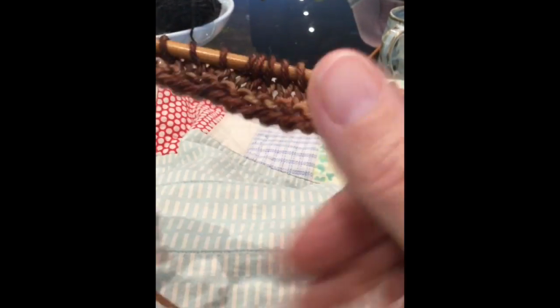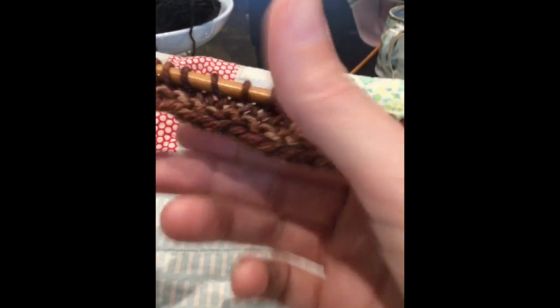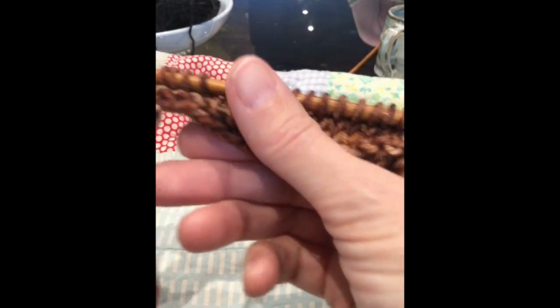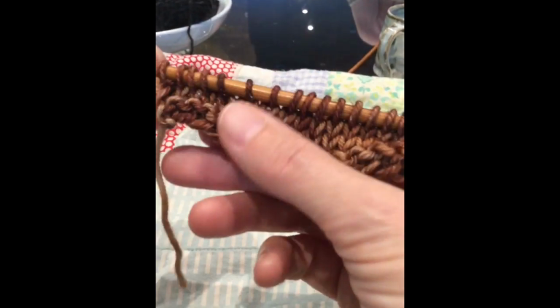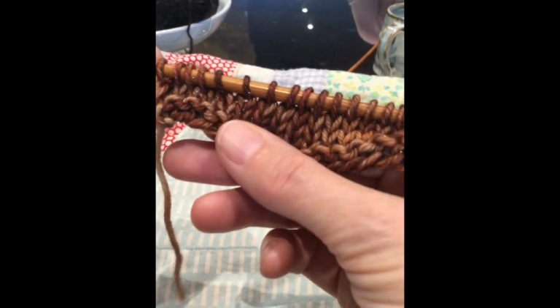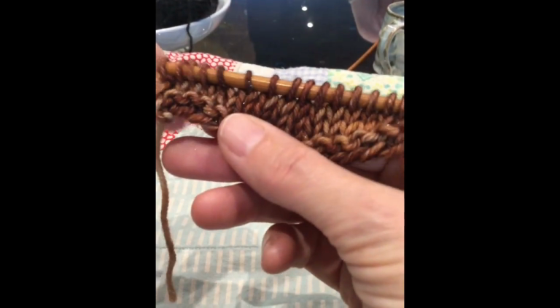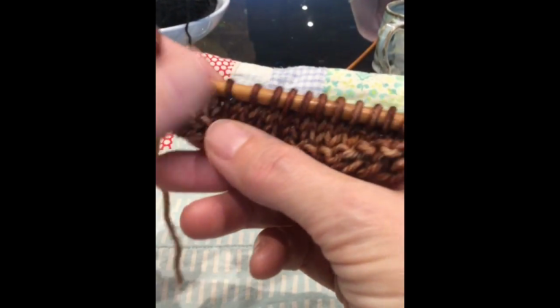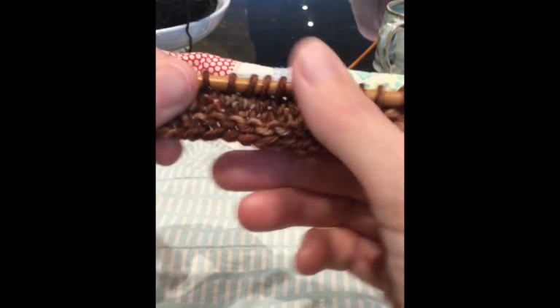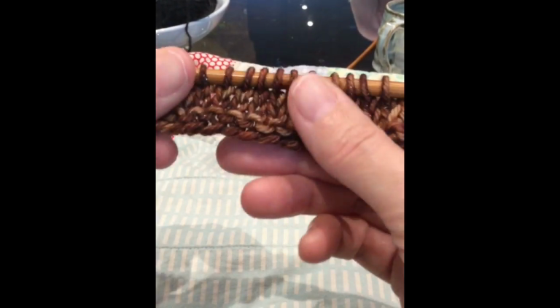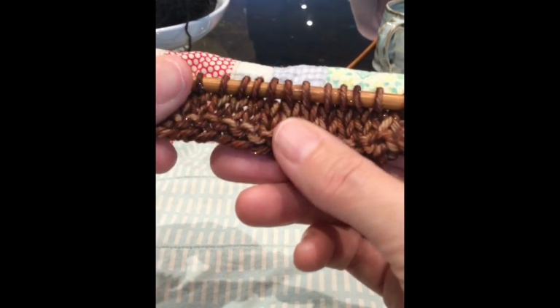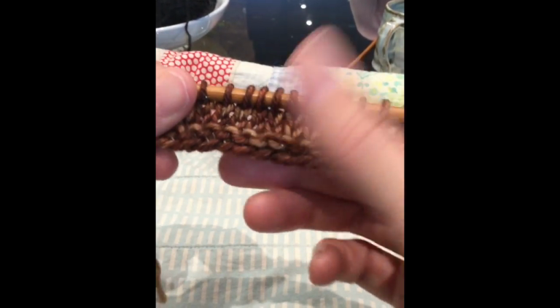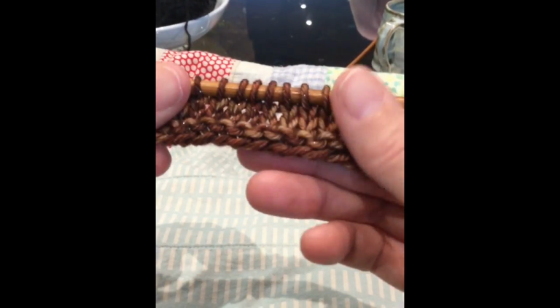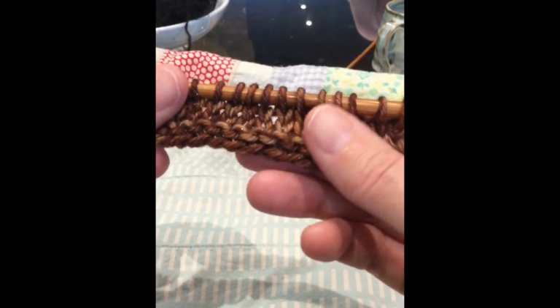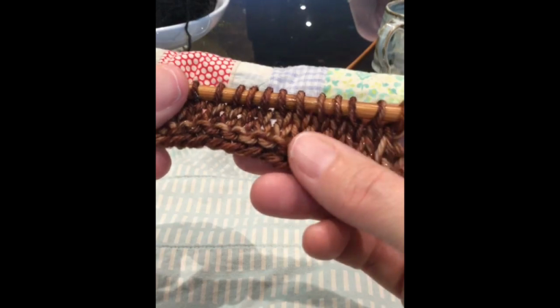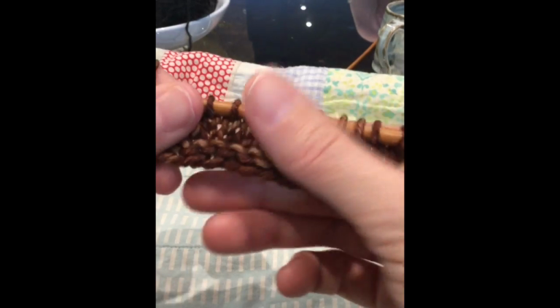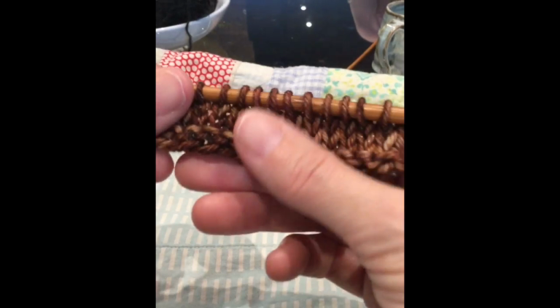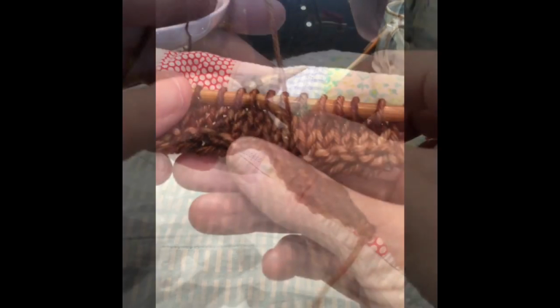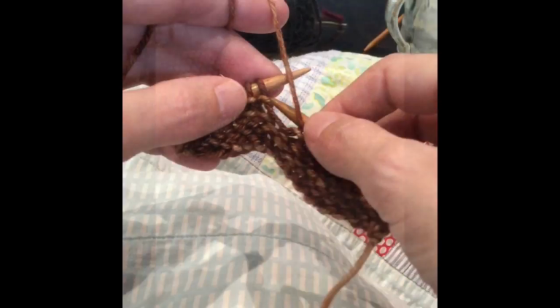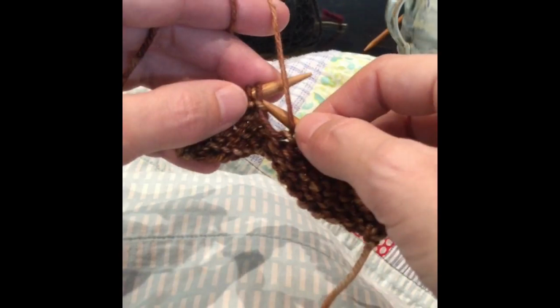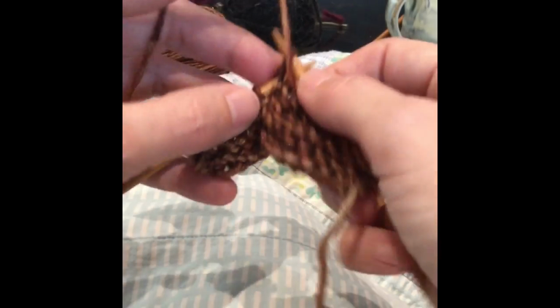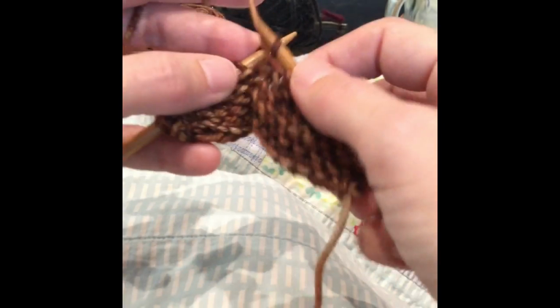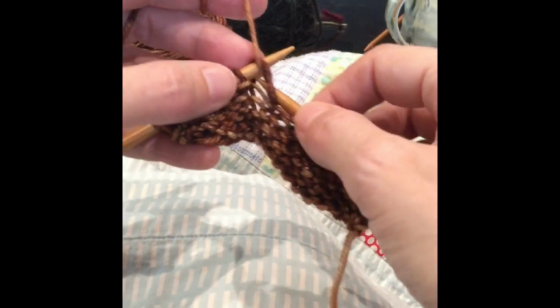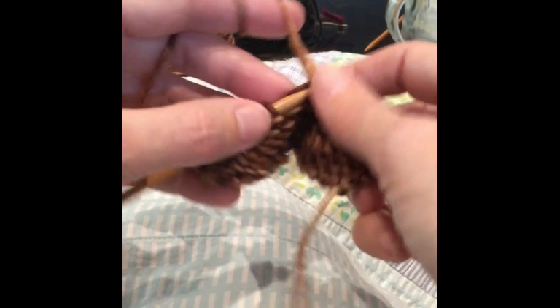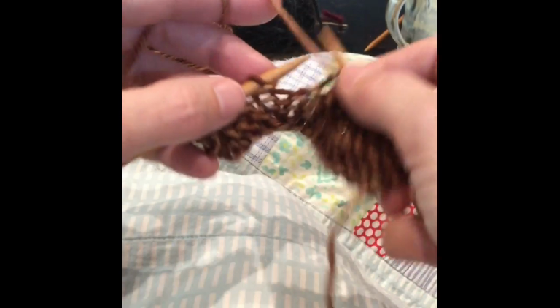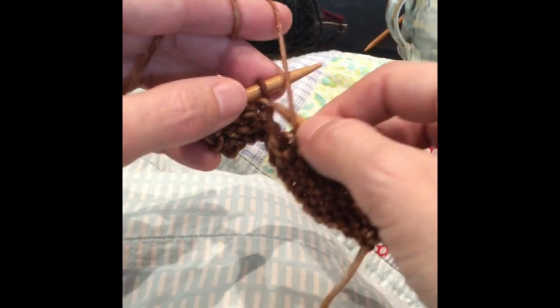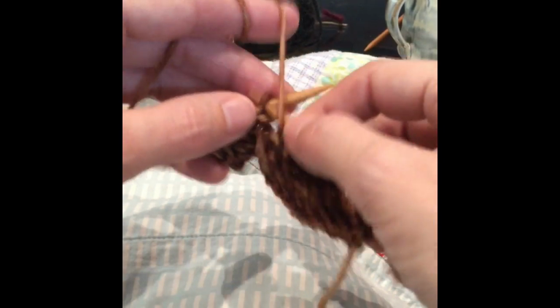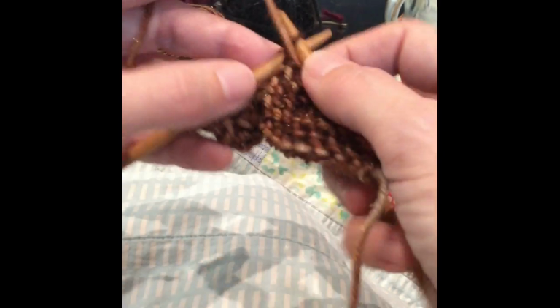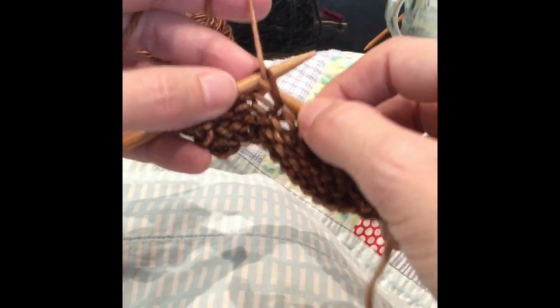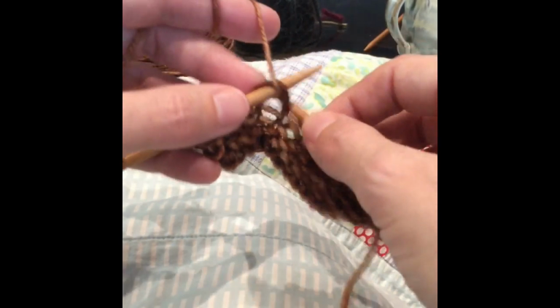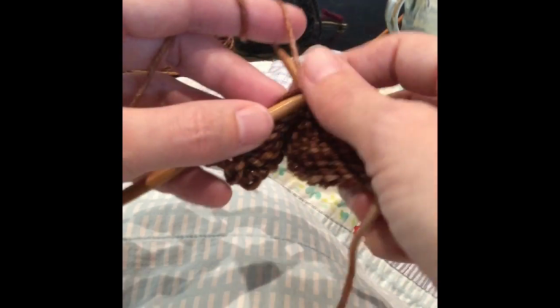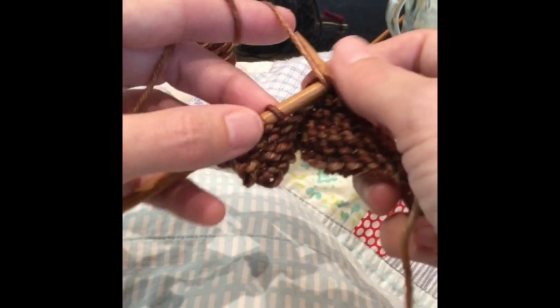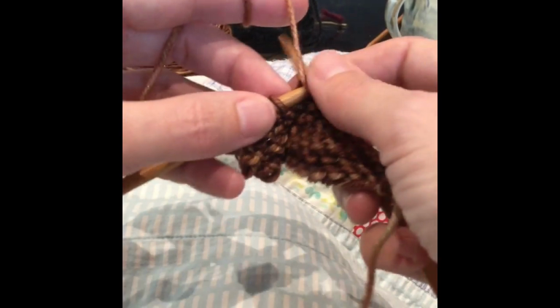That's the case in any knitting, because sometimes a stitch will get twisted and you're wondering why you can't enter it properly. Just knit it through the back loop.